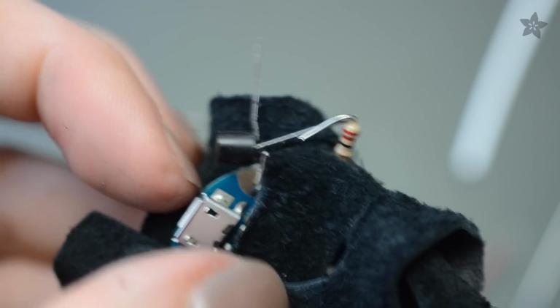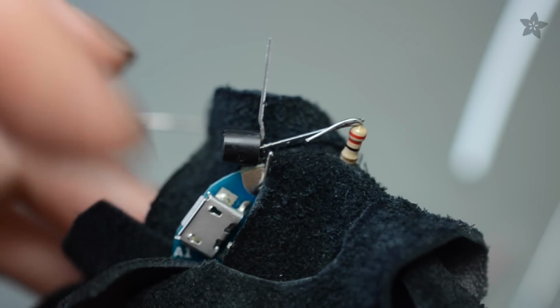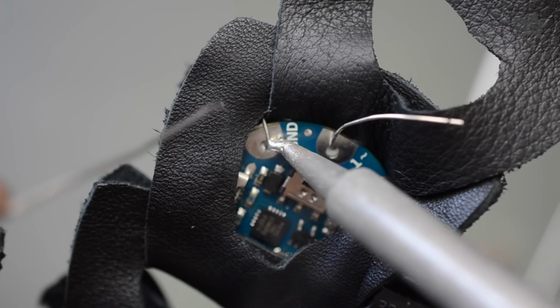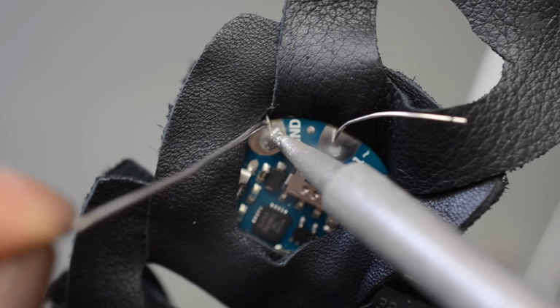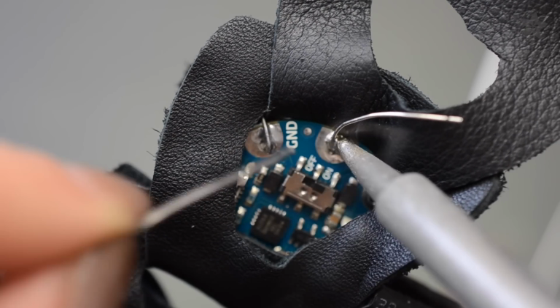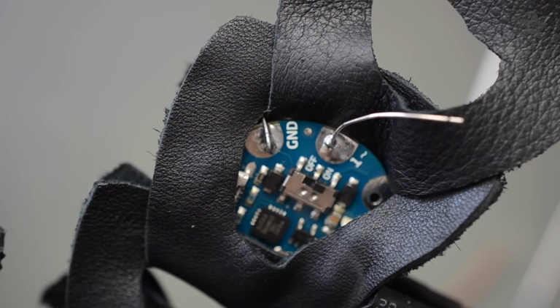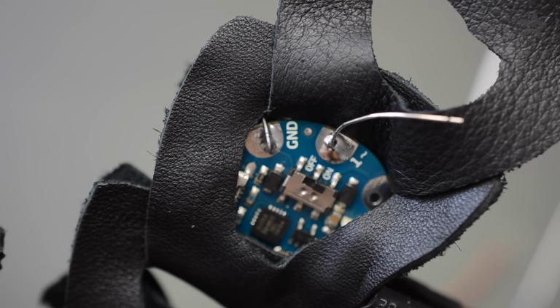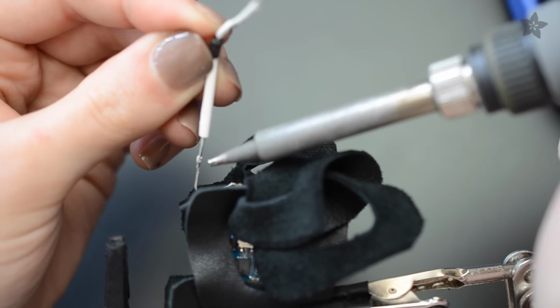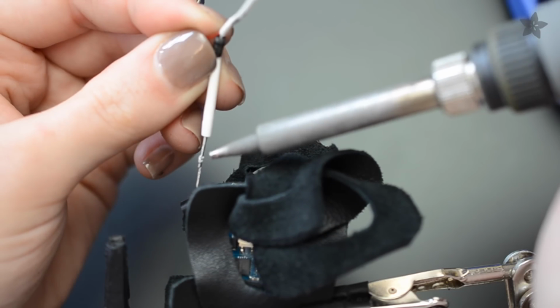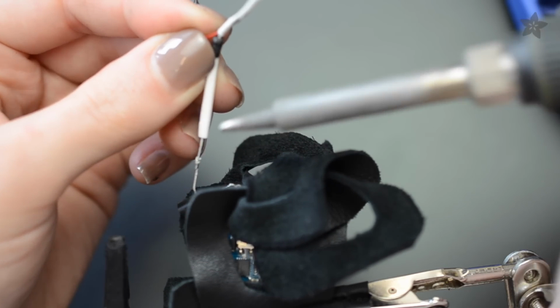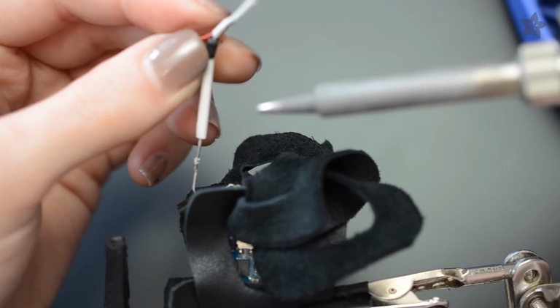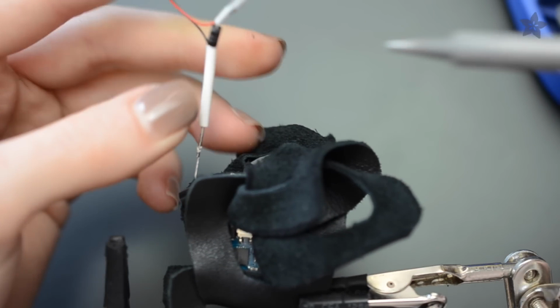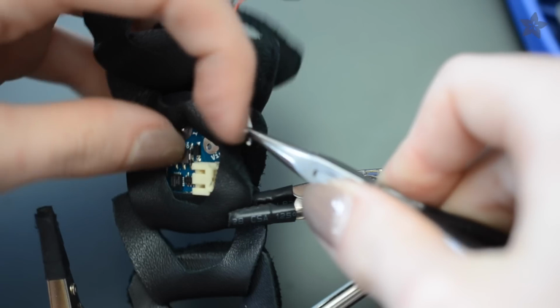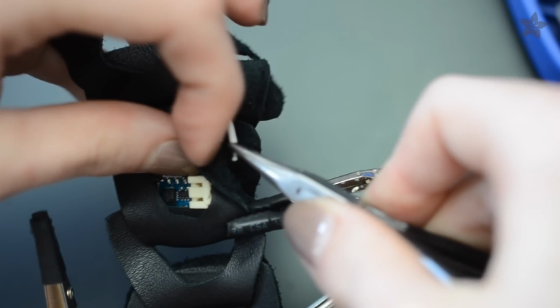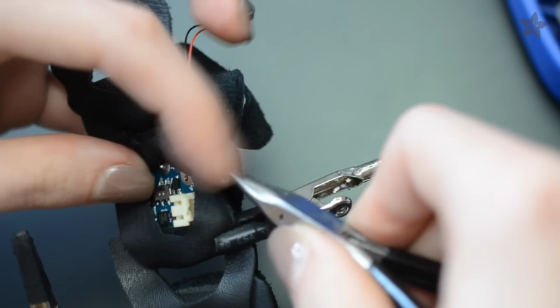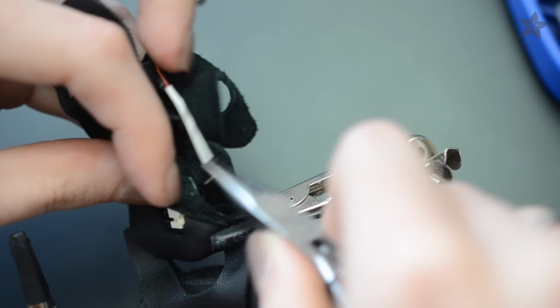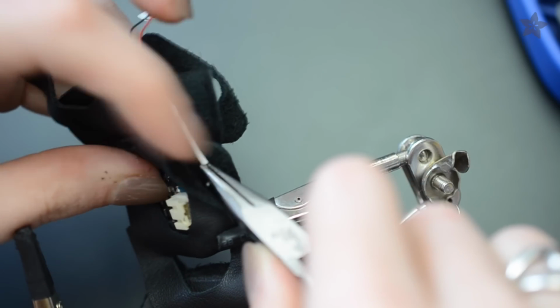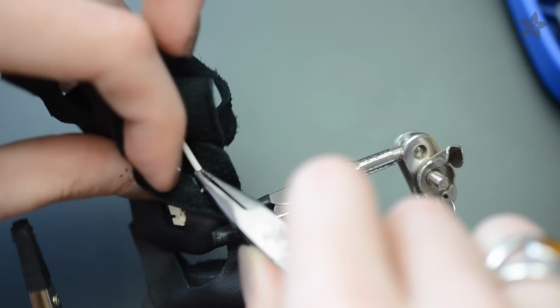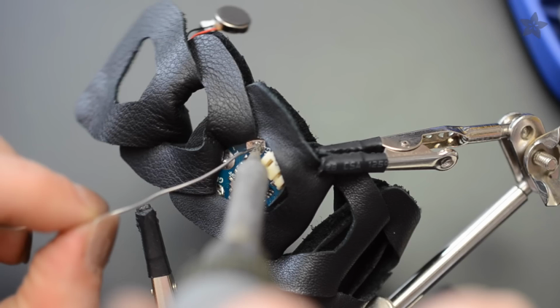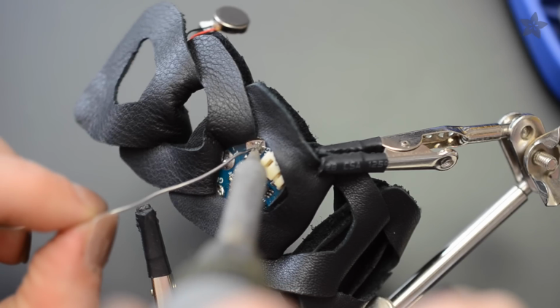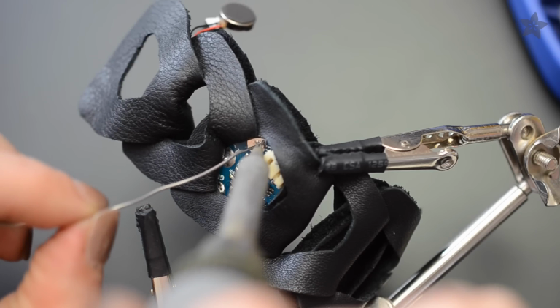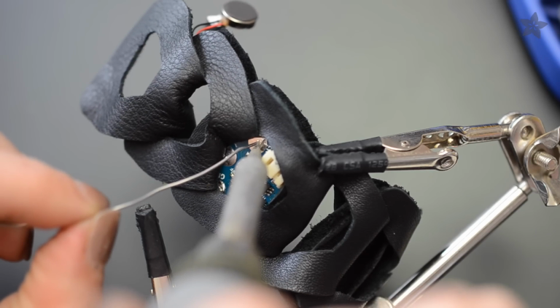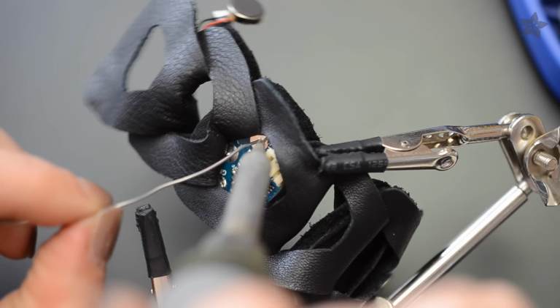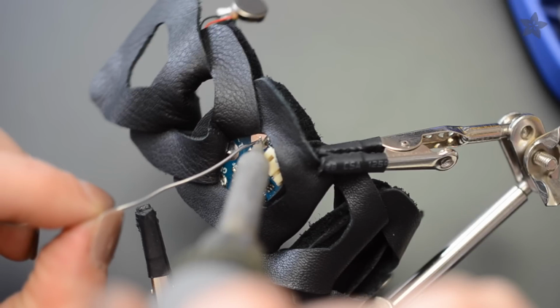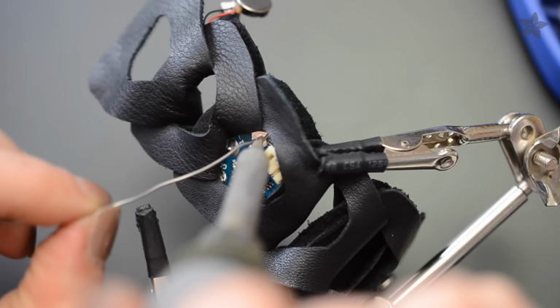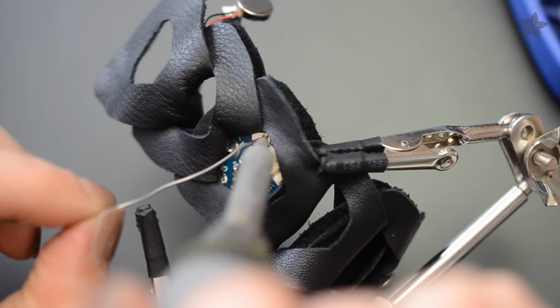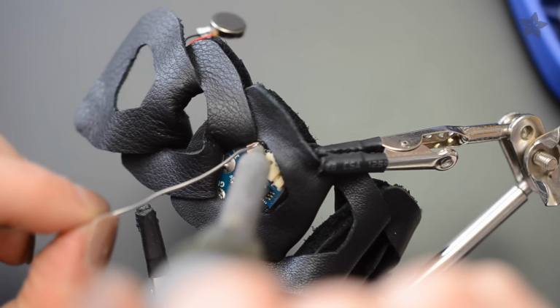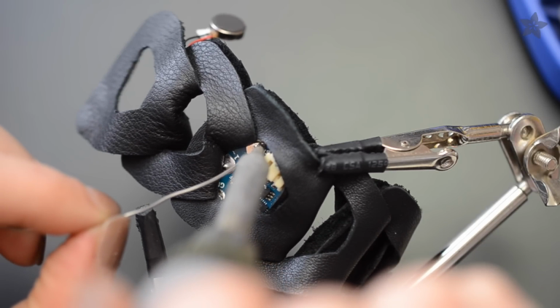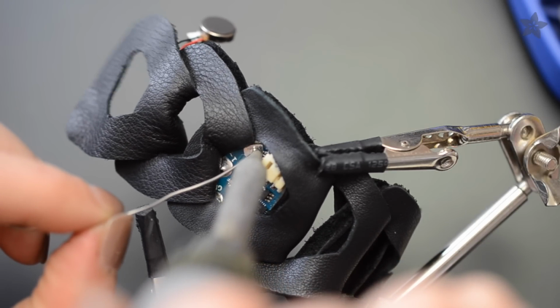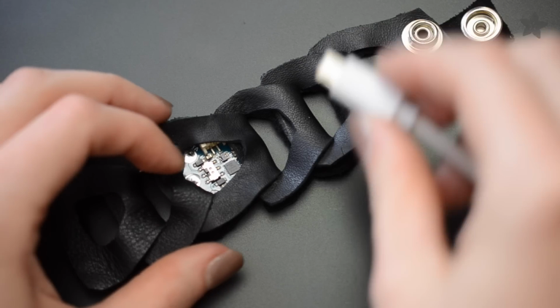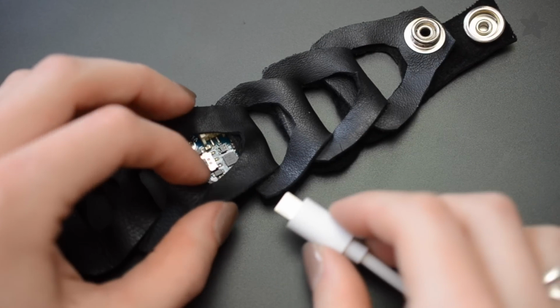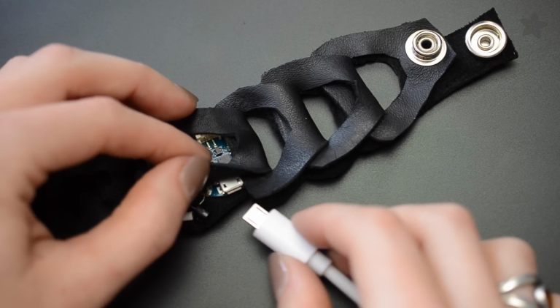Solder the resistor, transistor, and motor diode assembly in place among the loops of the bracelet, according to the circuit diagram and complete tutorial you'll find on the Adafruit learning system. I'll leave the link in the description.